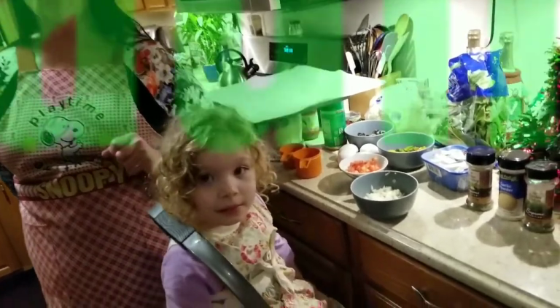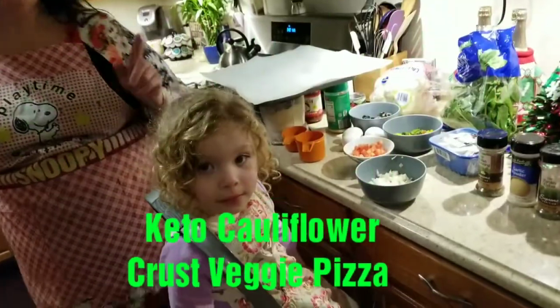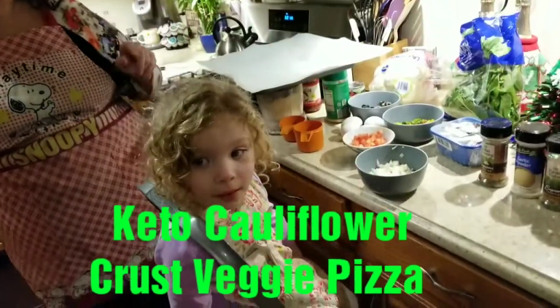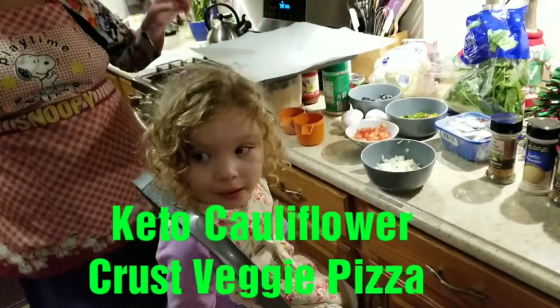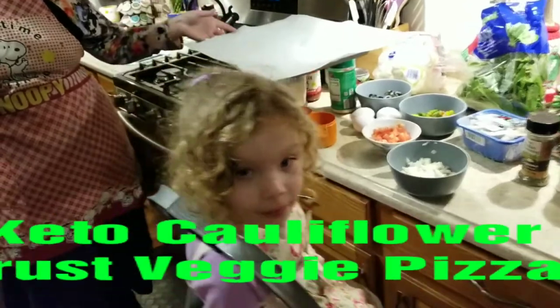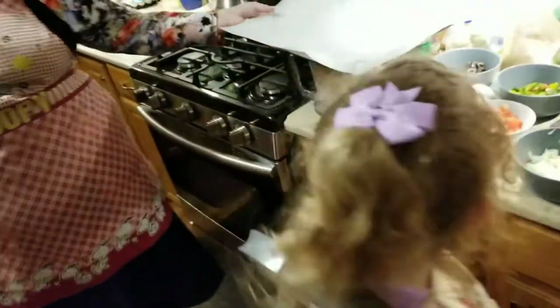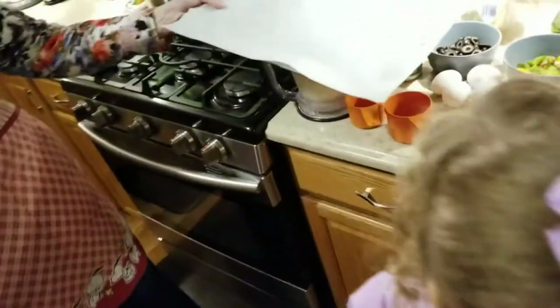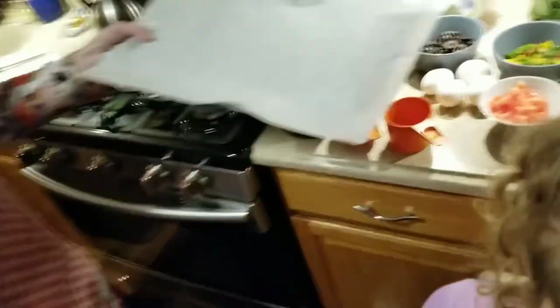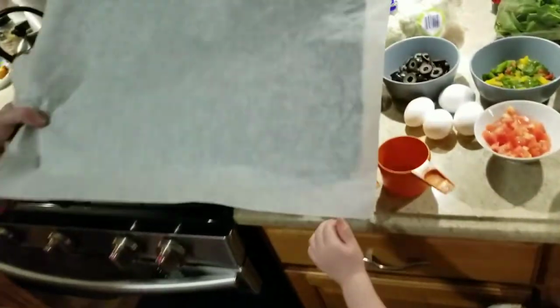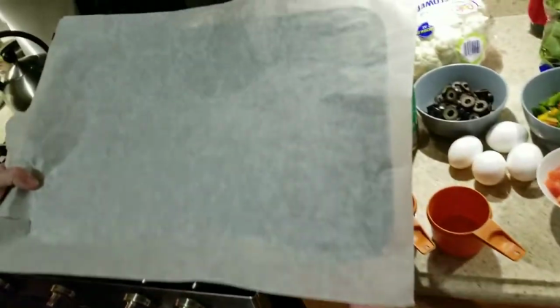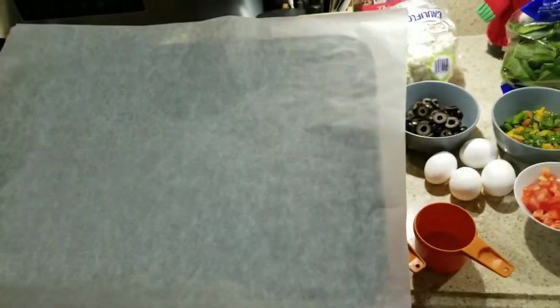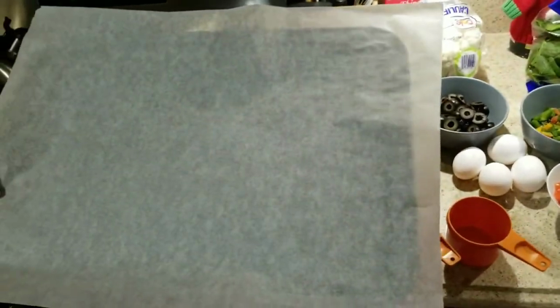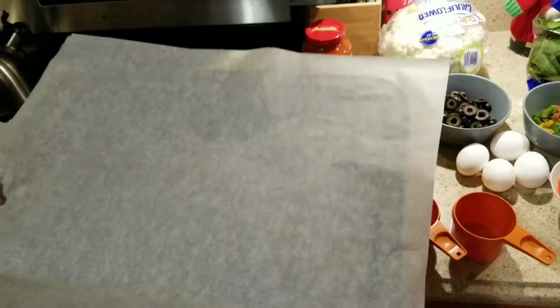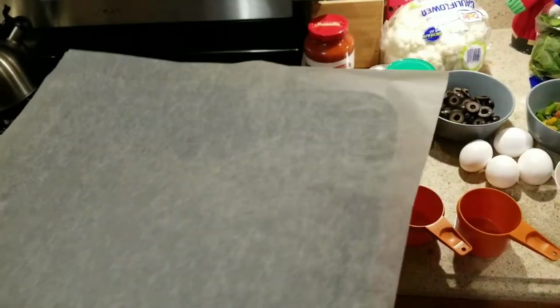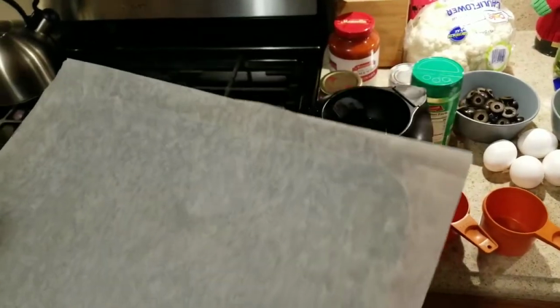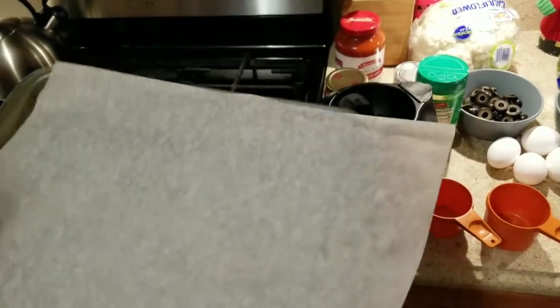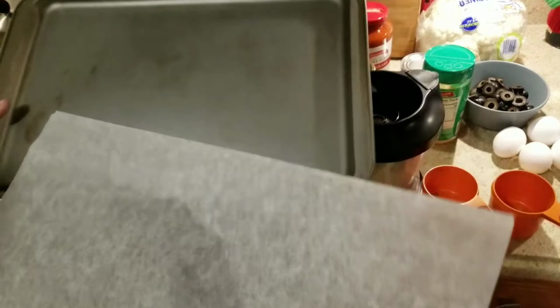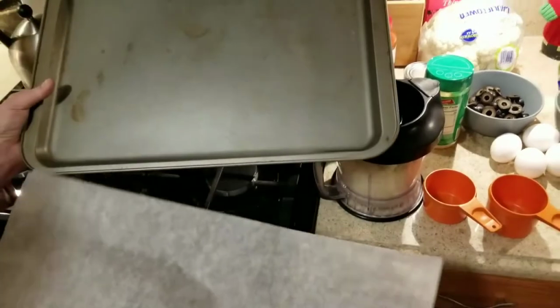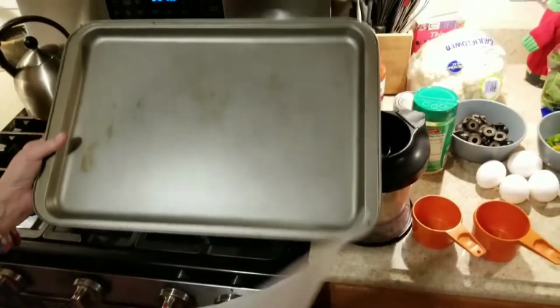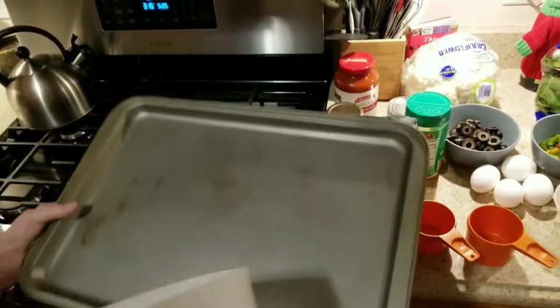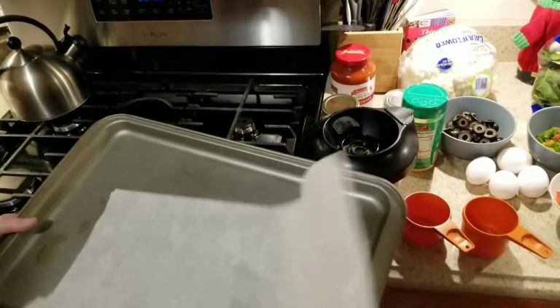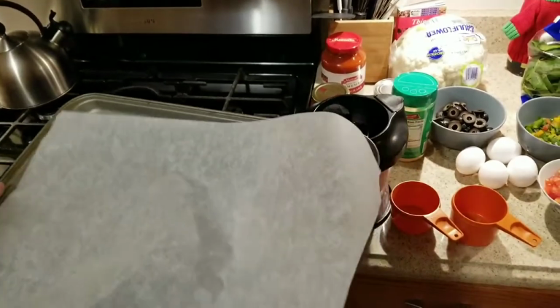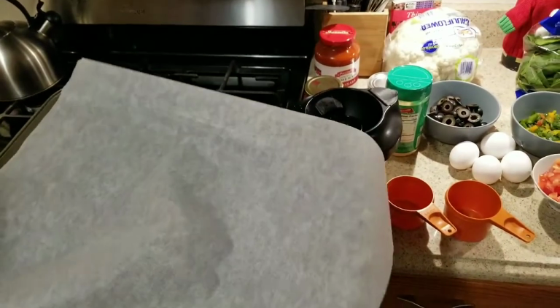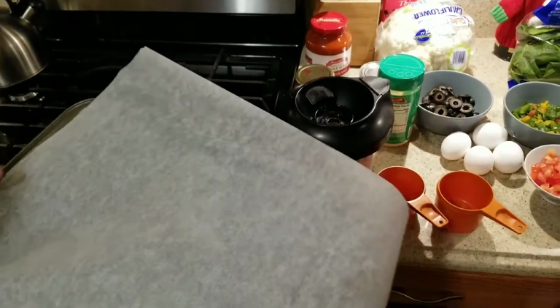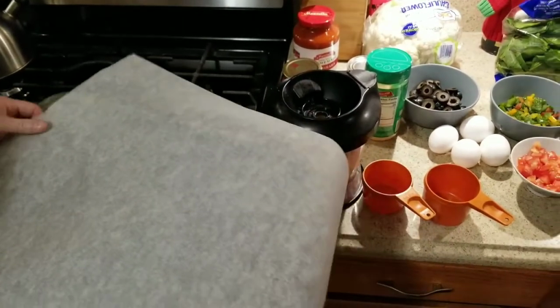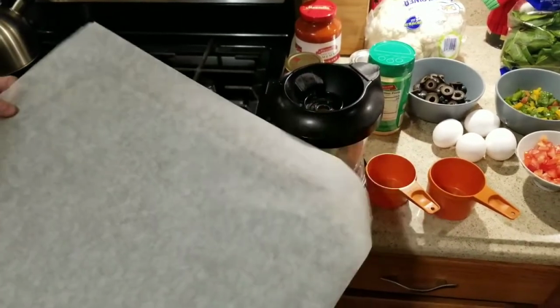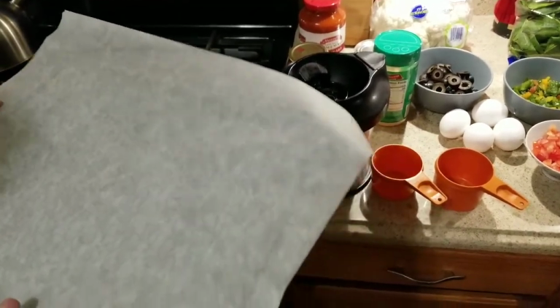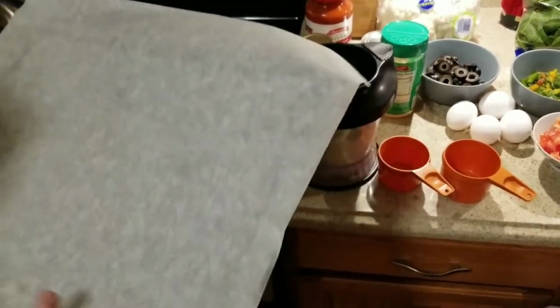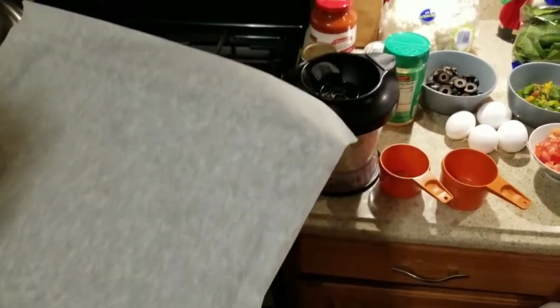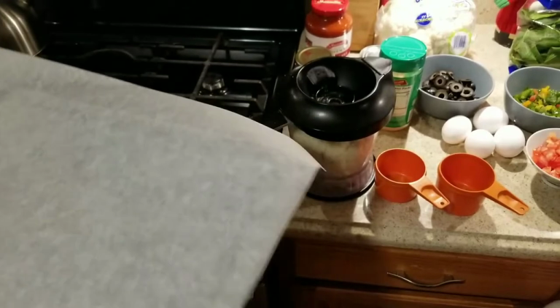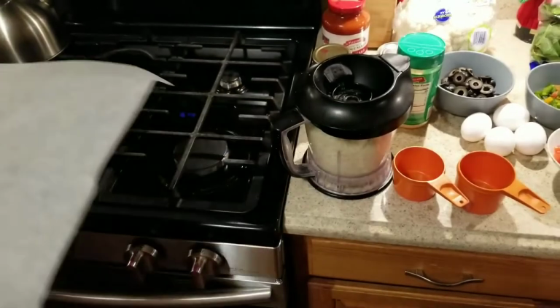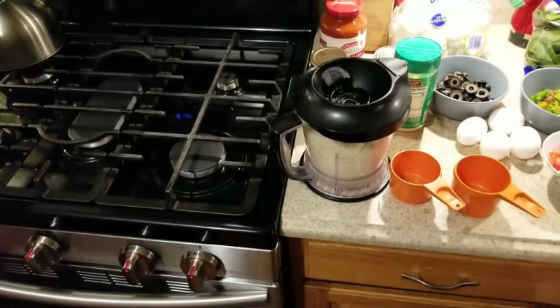First of all, we're going to start off with a 17 by 12 inch pan and it's going to be lined with parchment paper. I'm going to make sure the parchment paper is a little bit bigger than the pan.